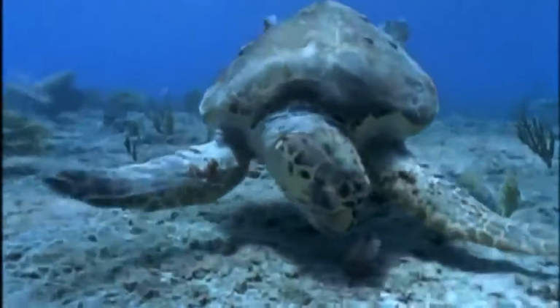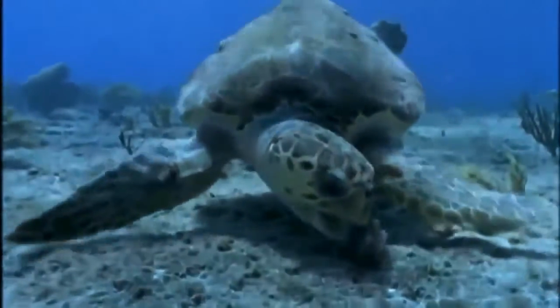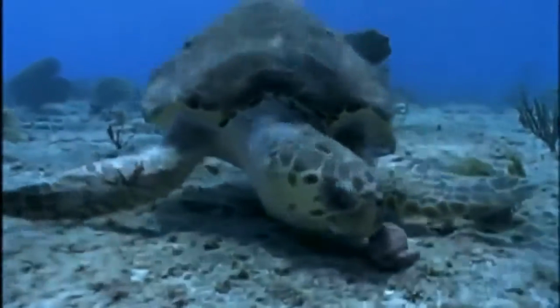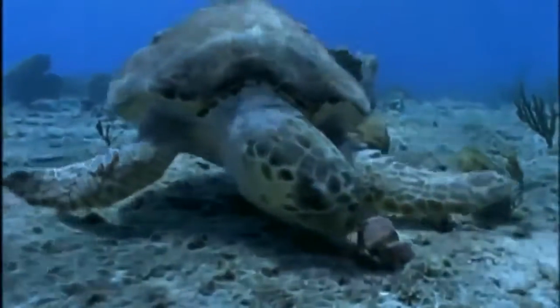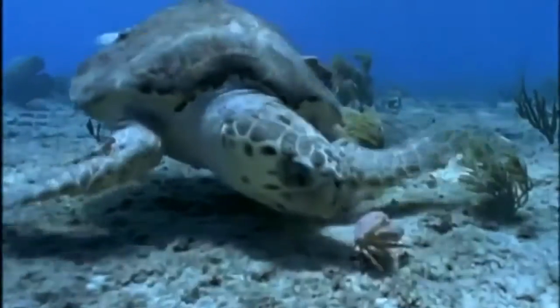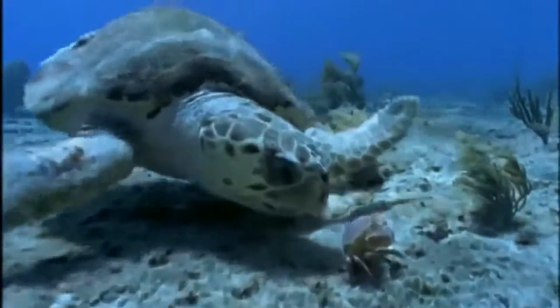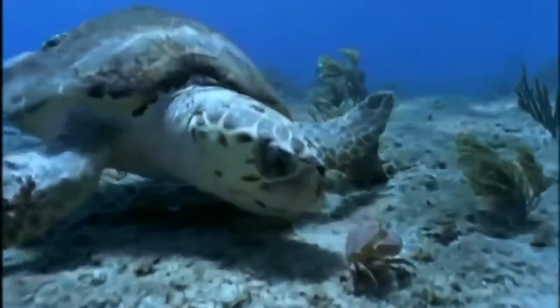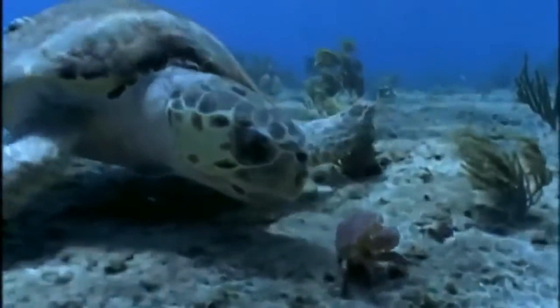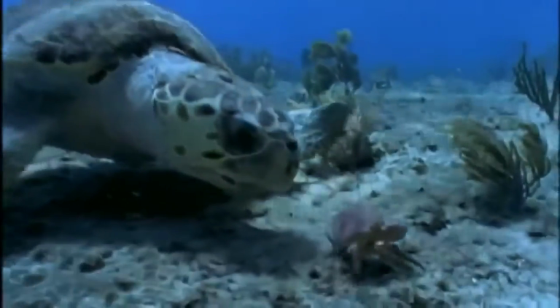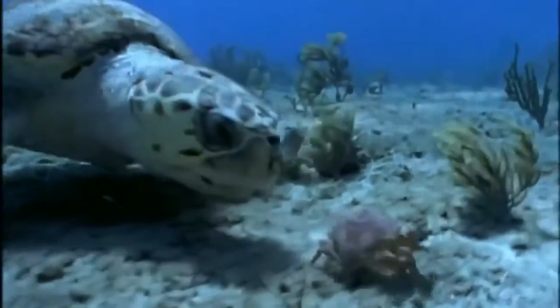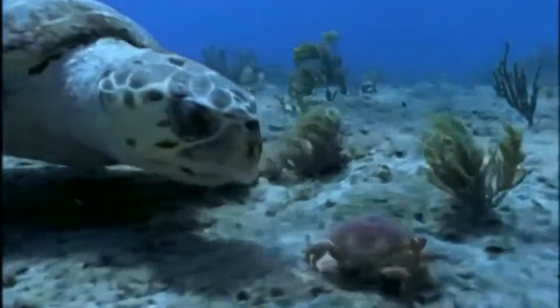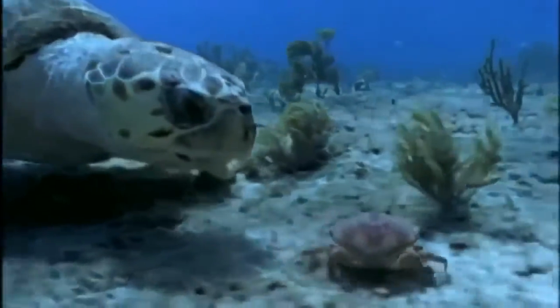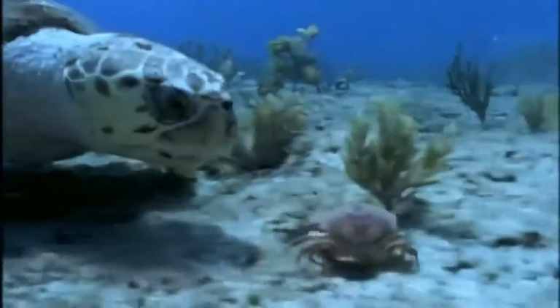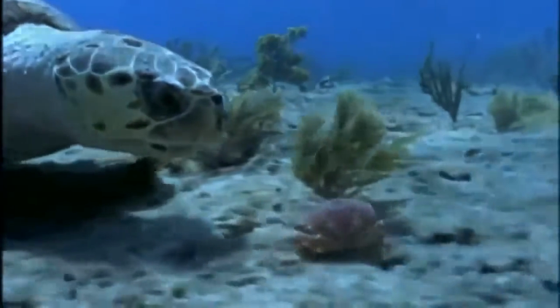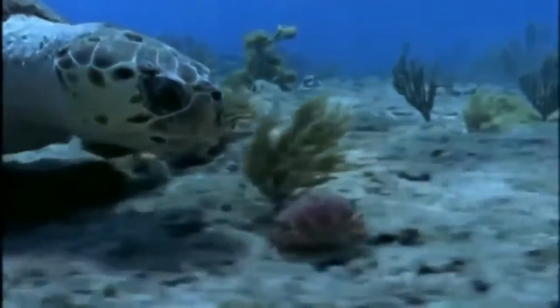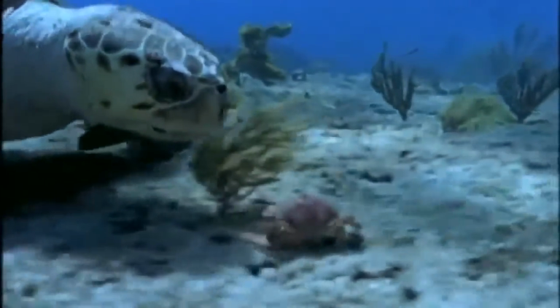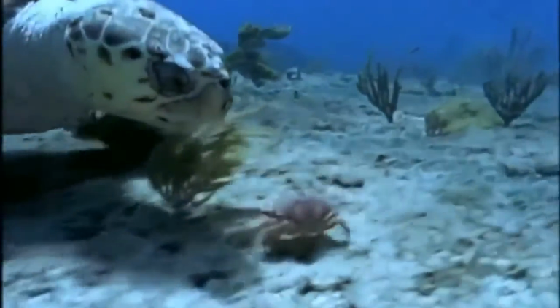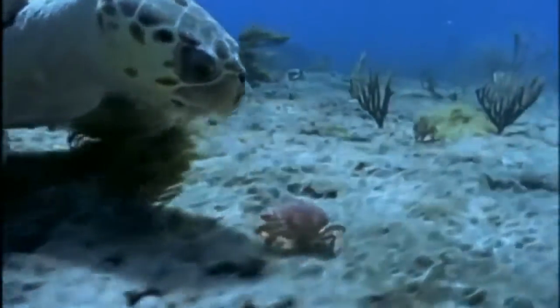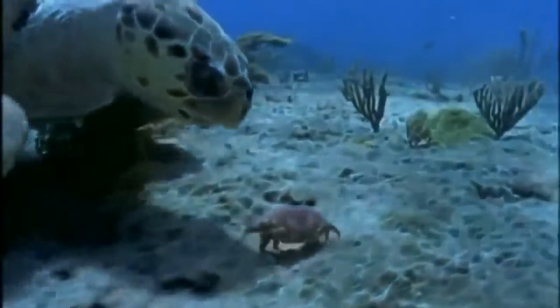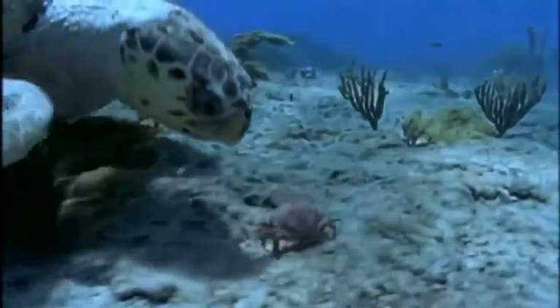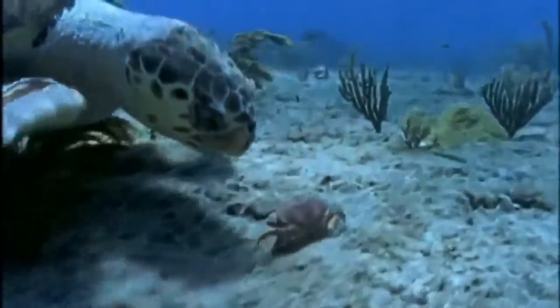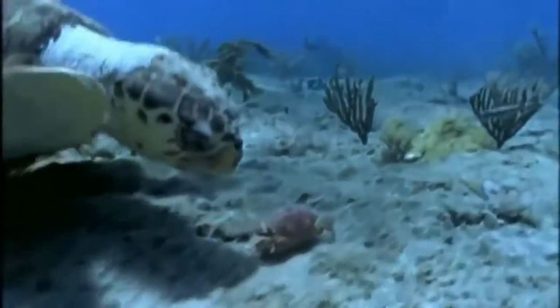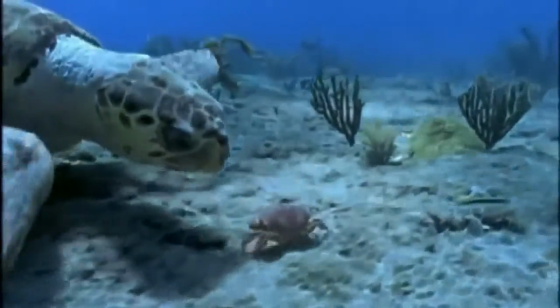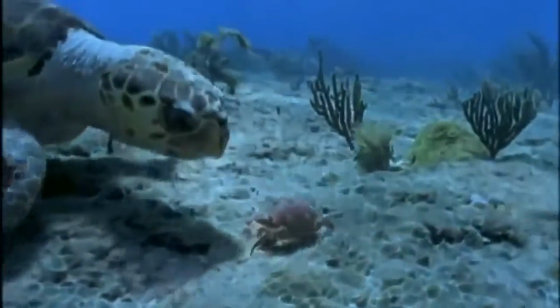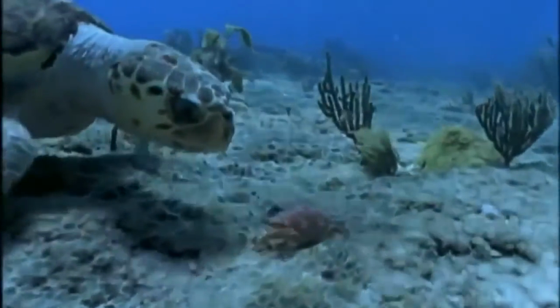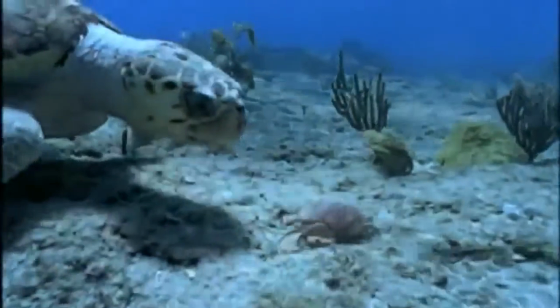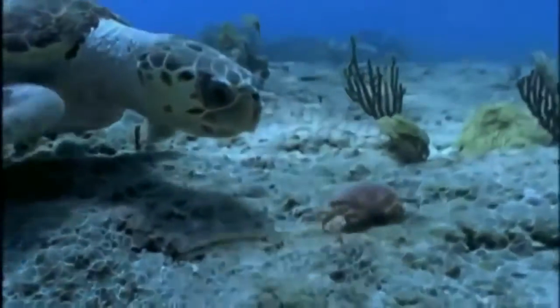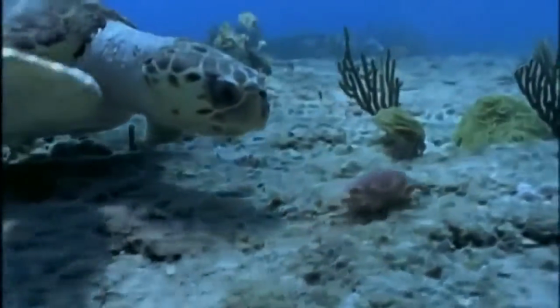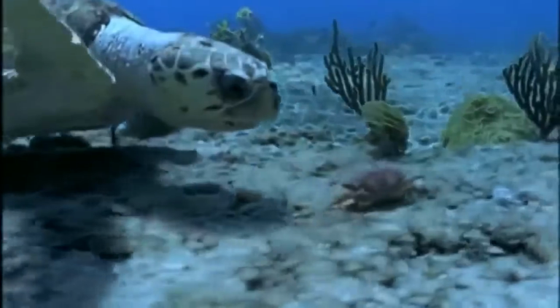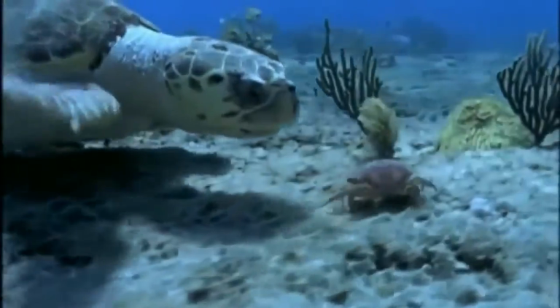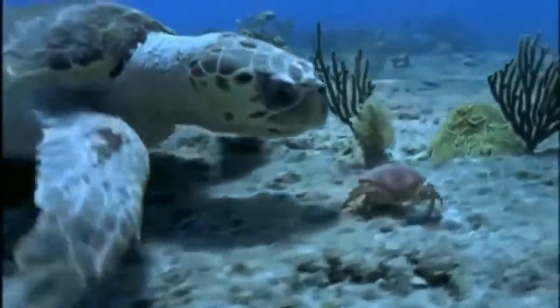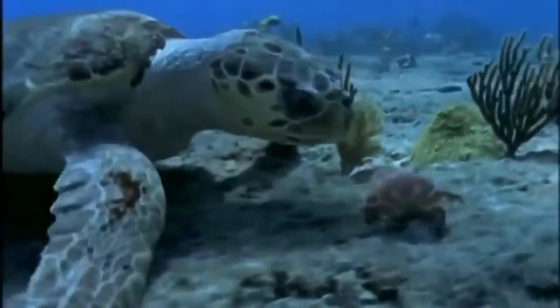A loggerhead eats a variety of seafoods, but its beak is ideal for capturing hard-shelled prey. Bad luck for this crab.